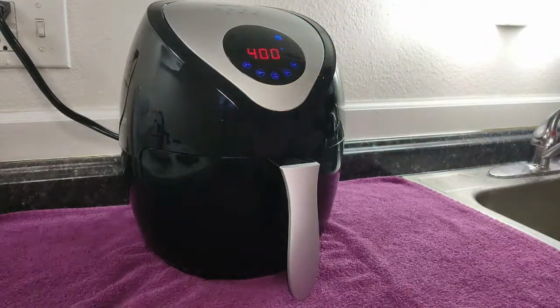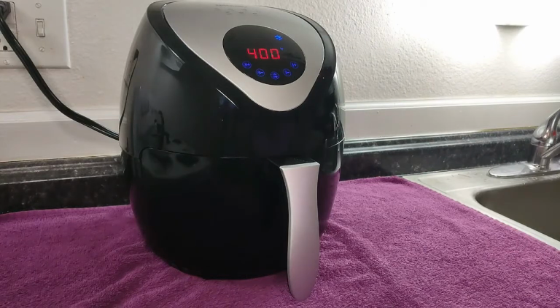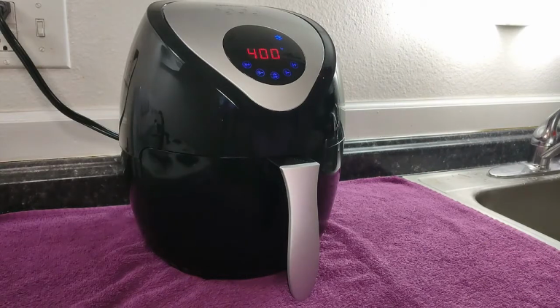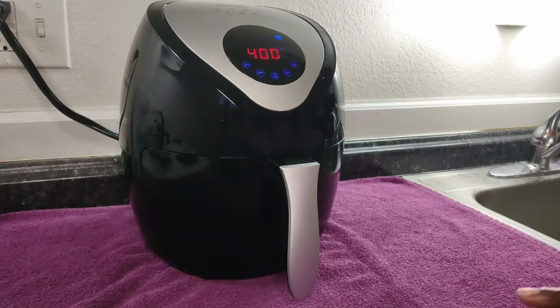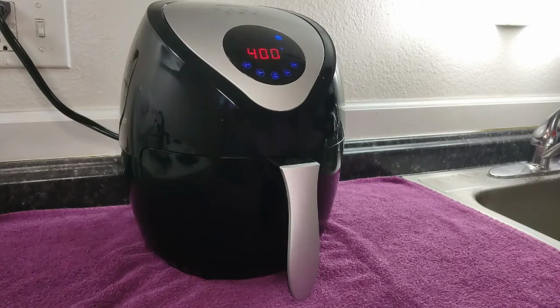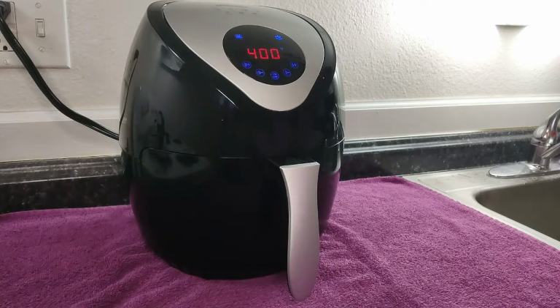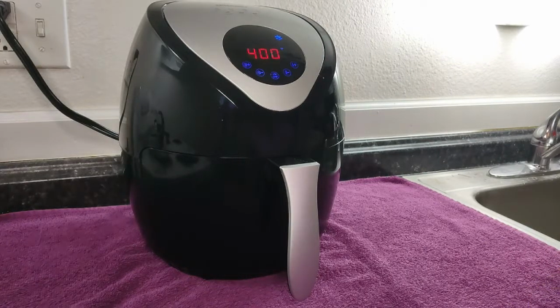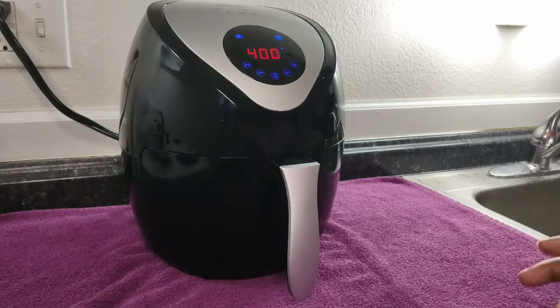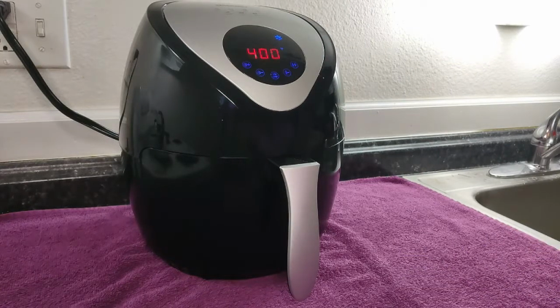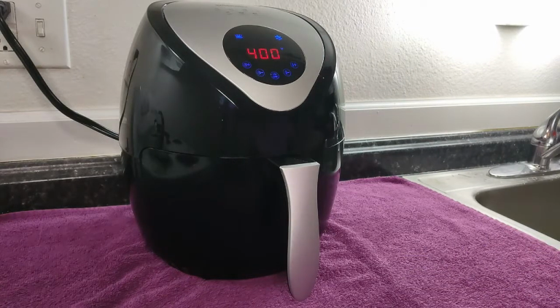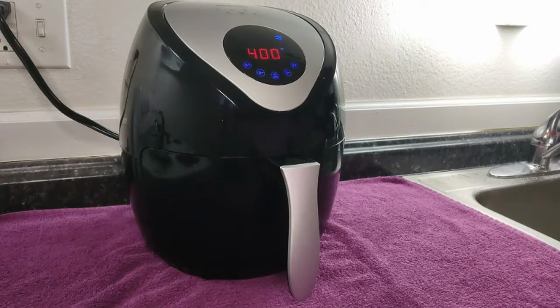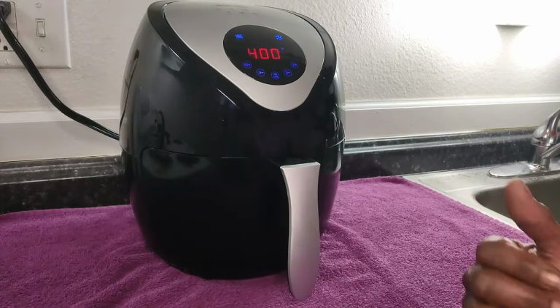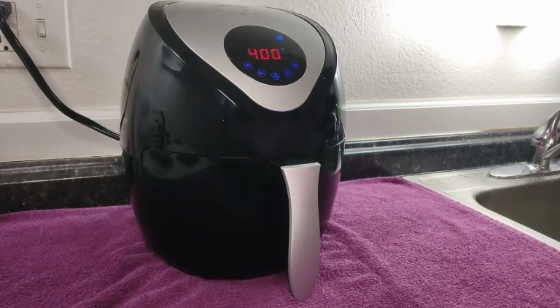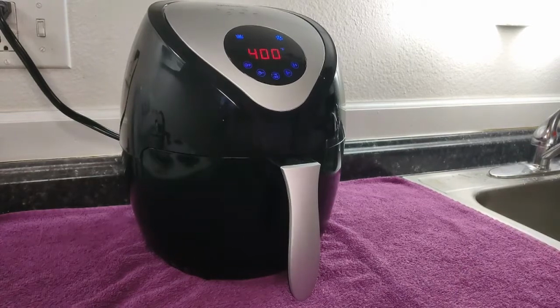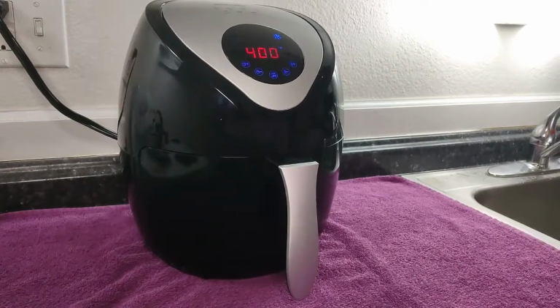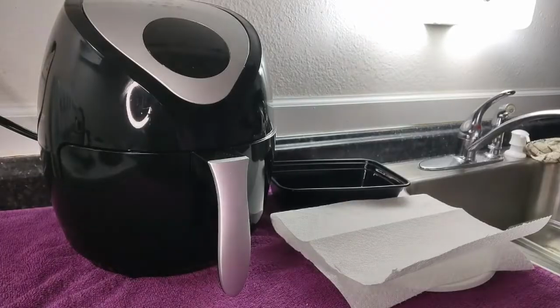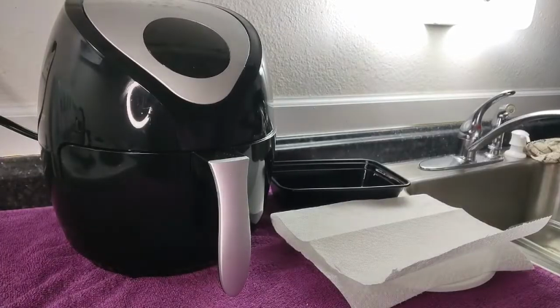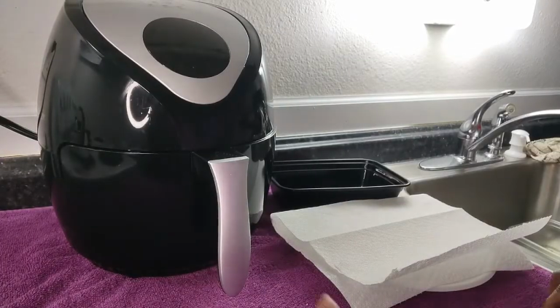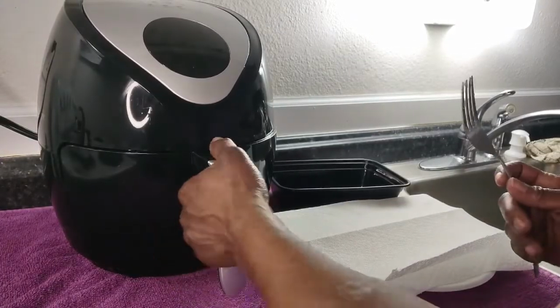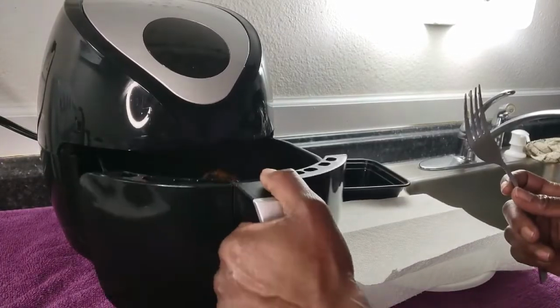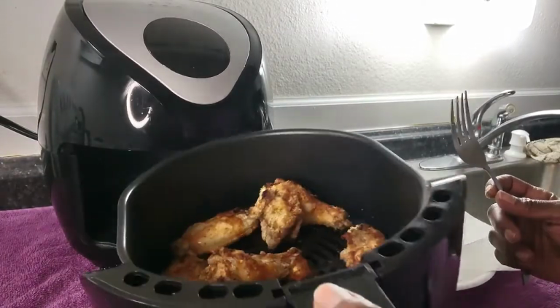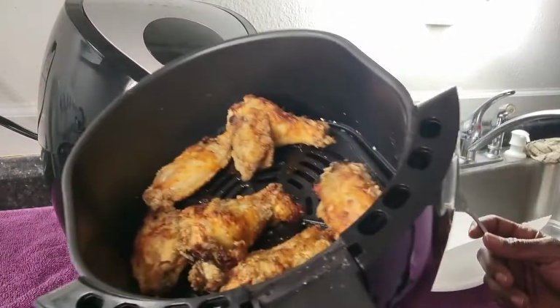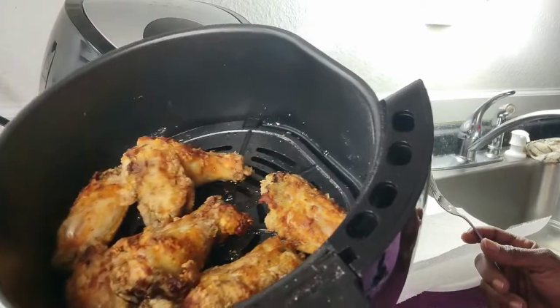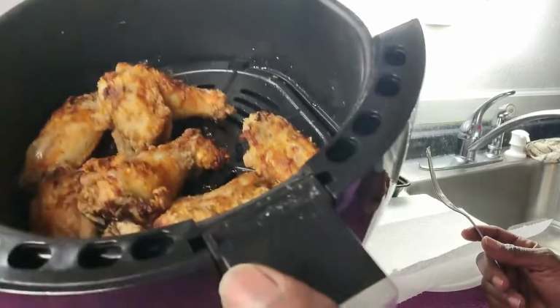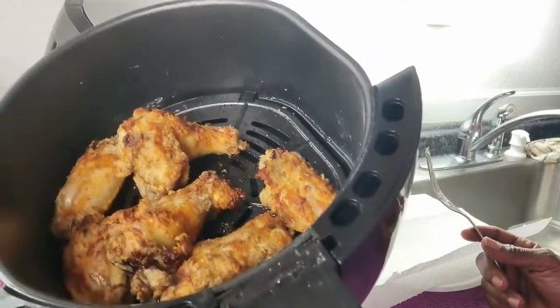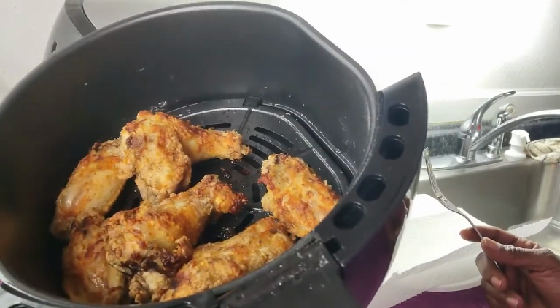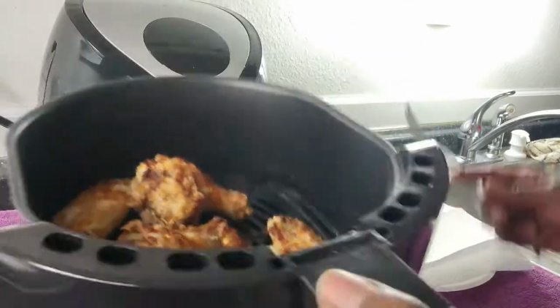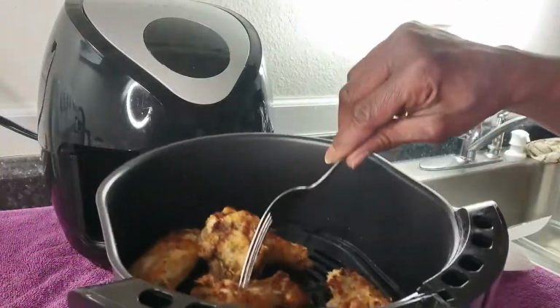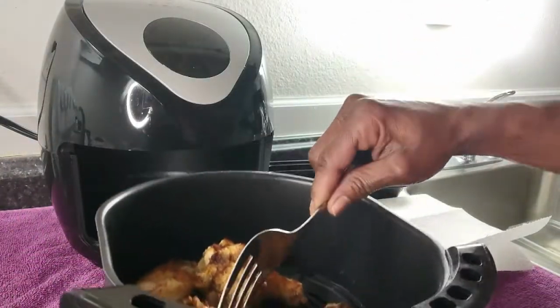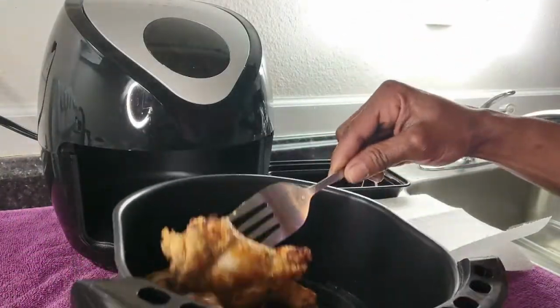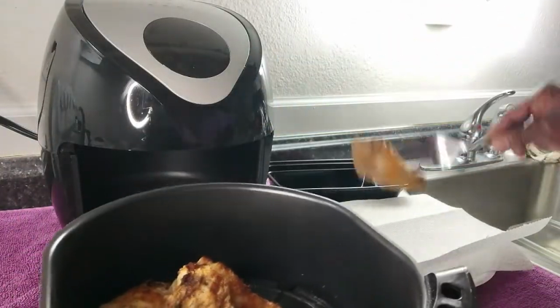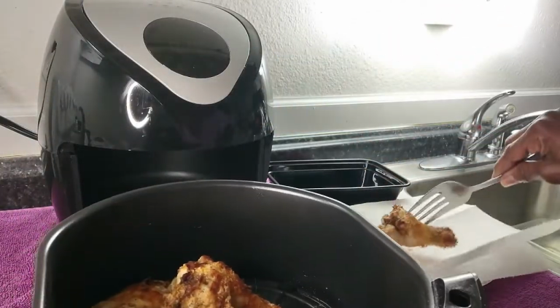We're going to let those go and they'll be completely perfectly air fried when we get back, and then we're going to go ahead and do the sauce. We're back and this is how they look. We're going to go ahead and take these out.